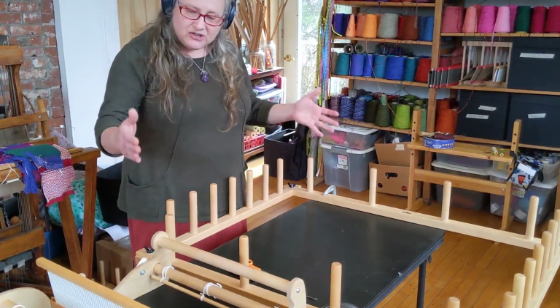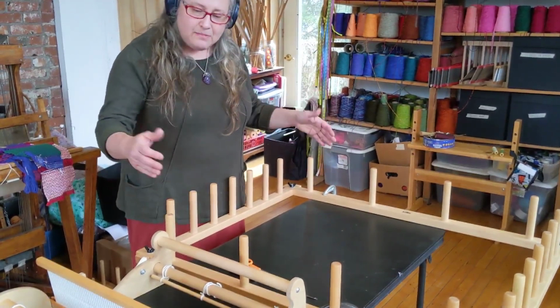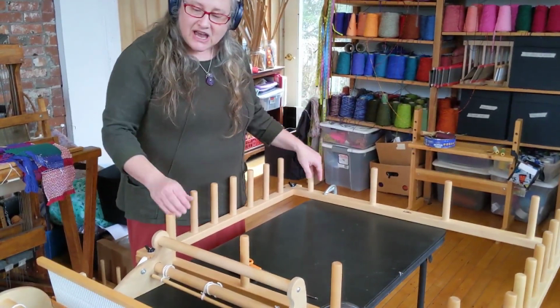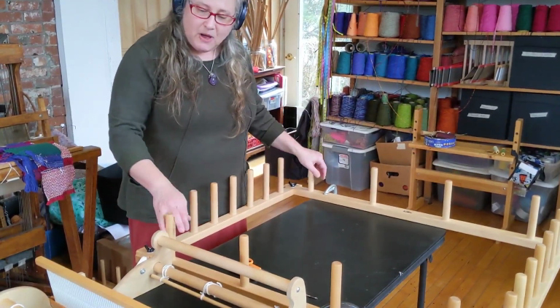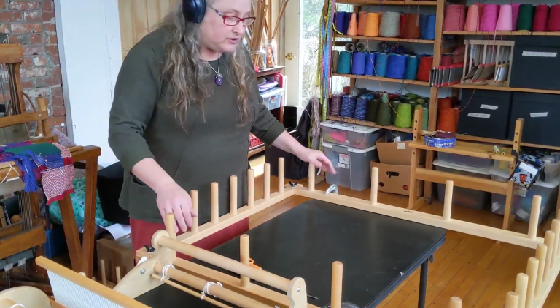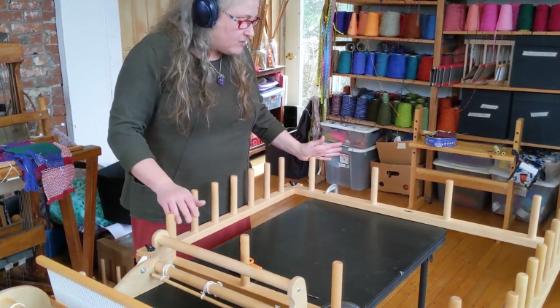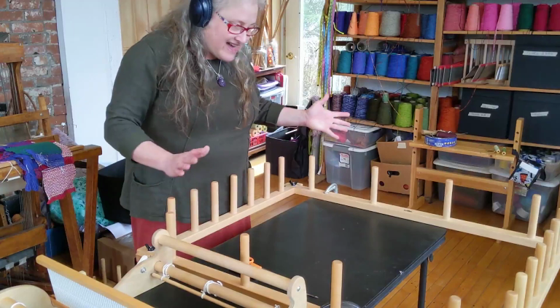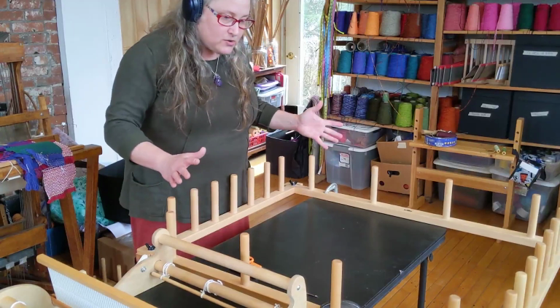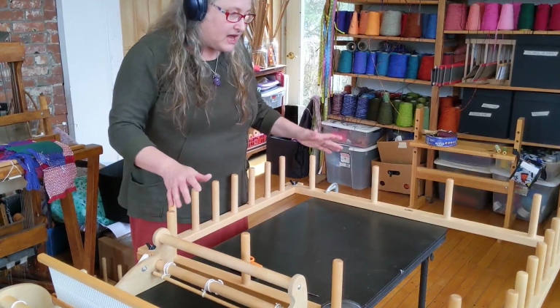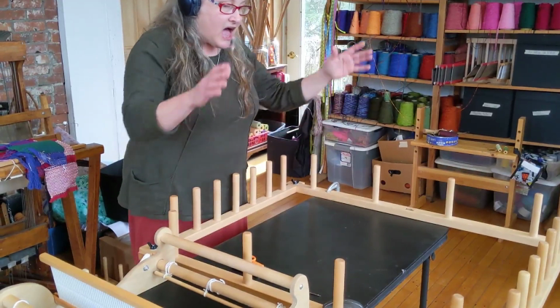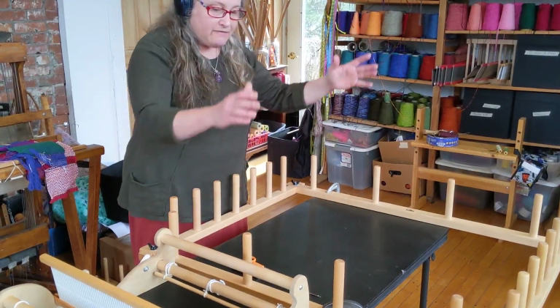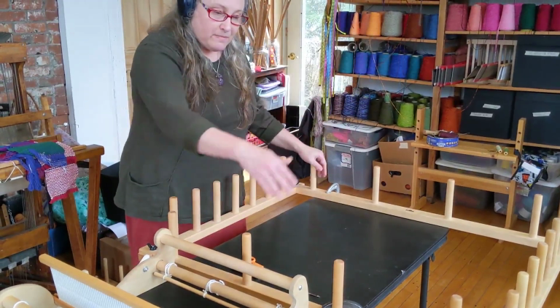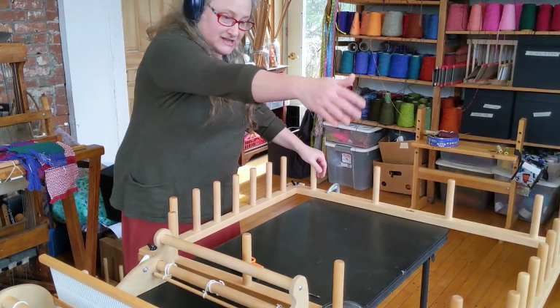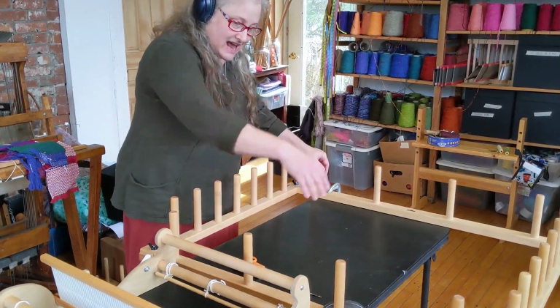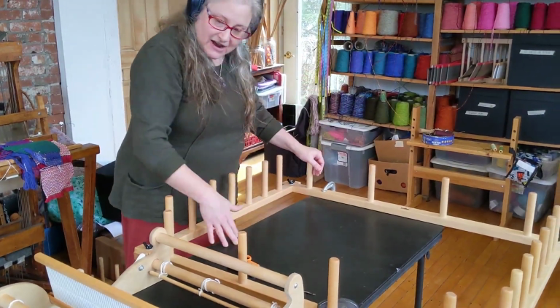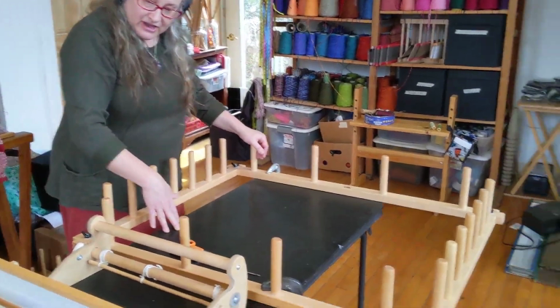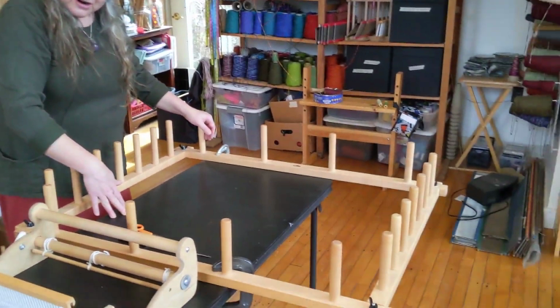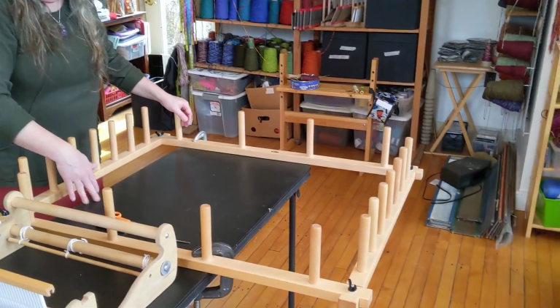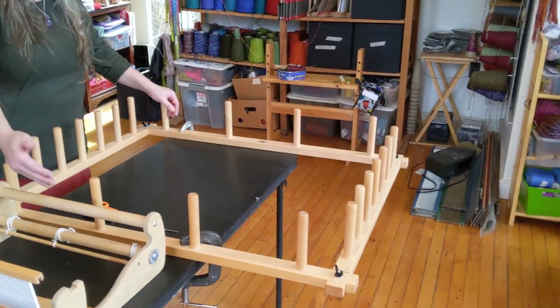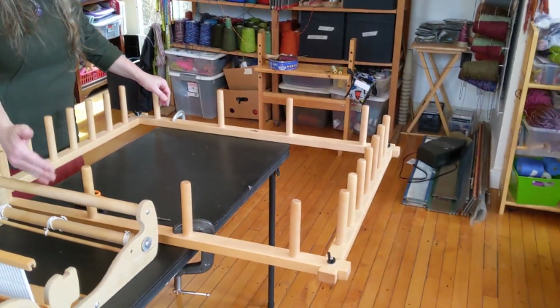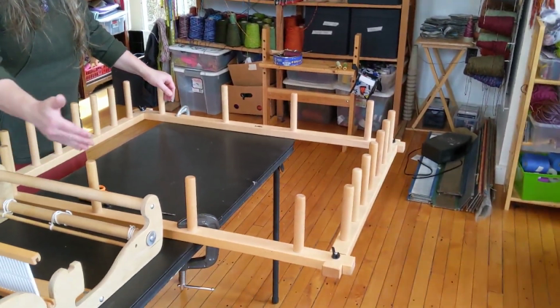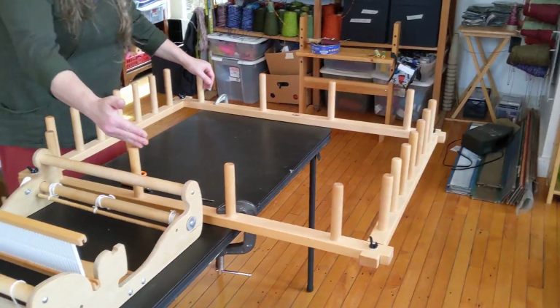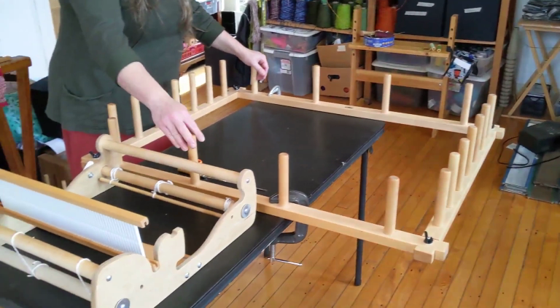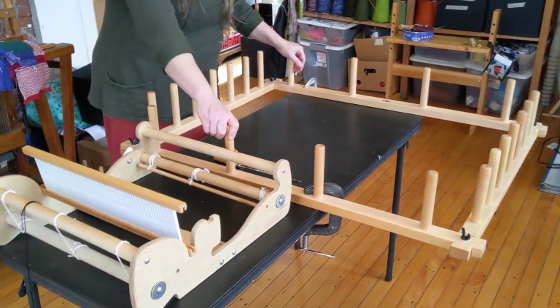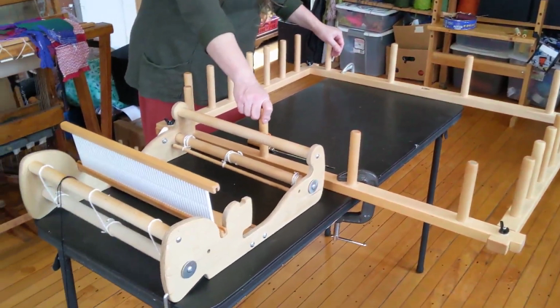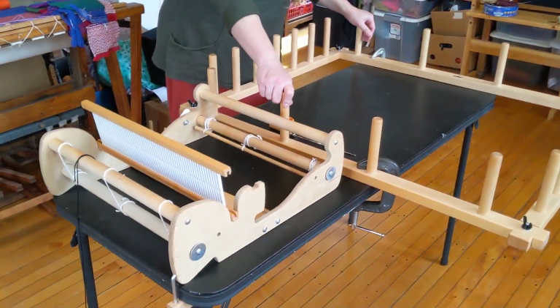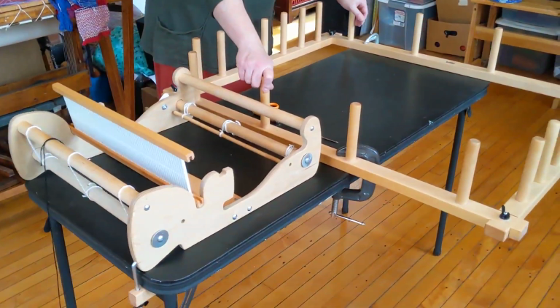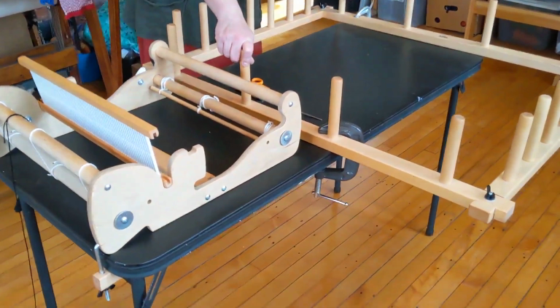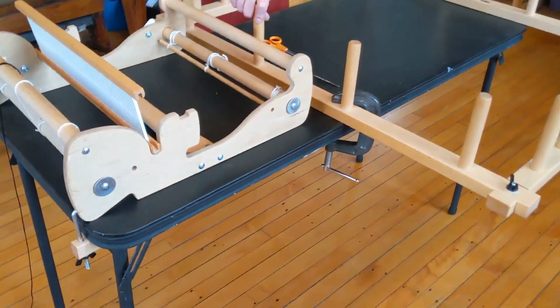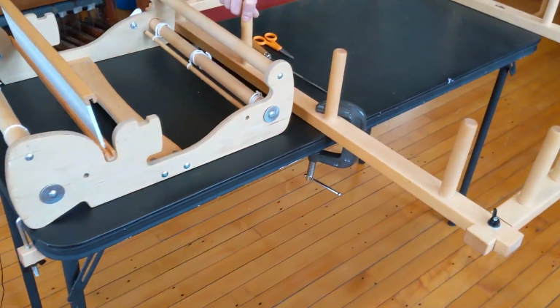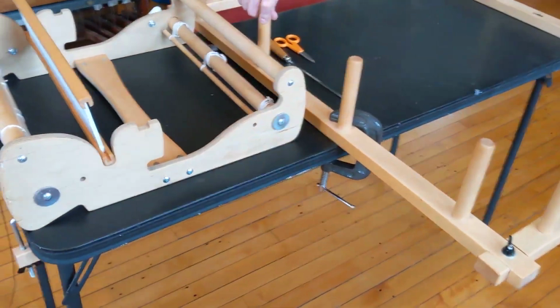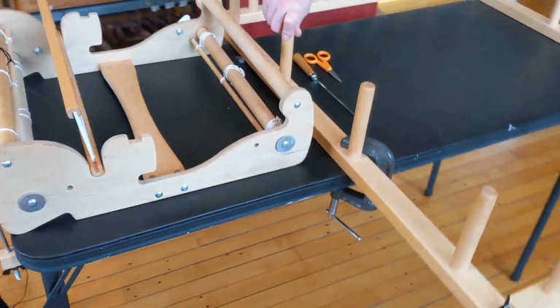So the table's kind of small, and that's okay. I have the warping board — it's kind of hanging out over there. The loom is closer than I might like to the warping board, and that's okay.